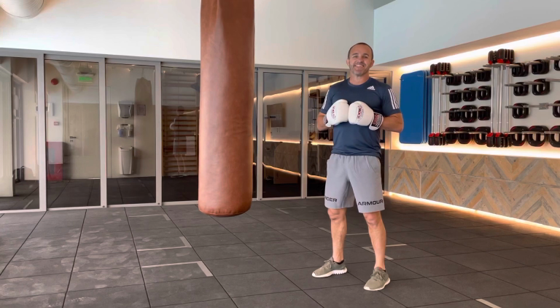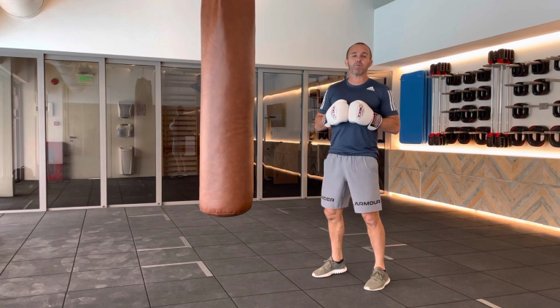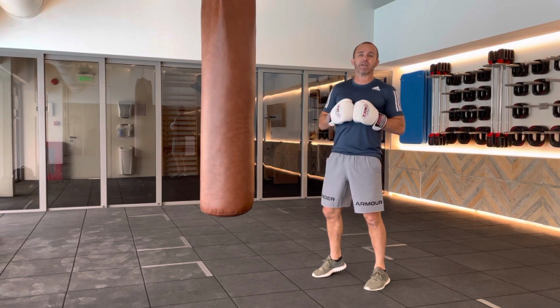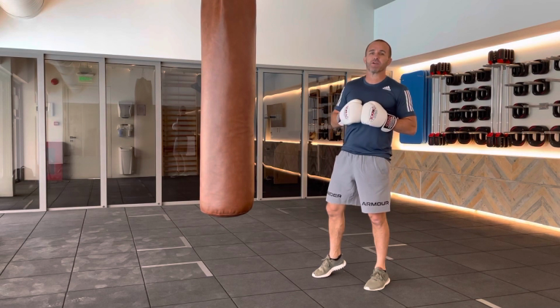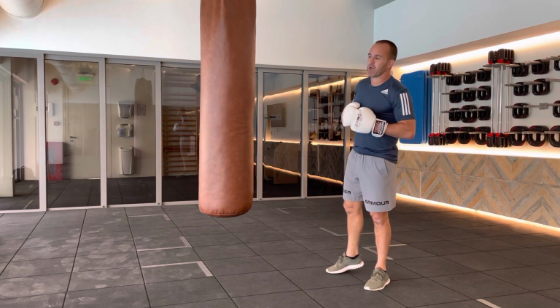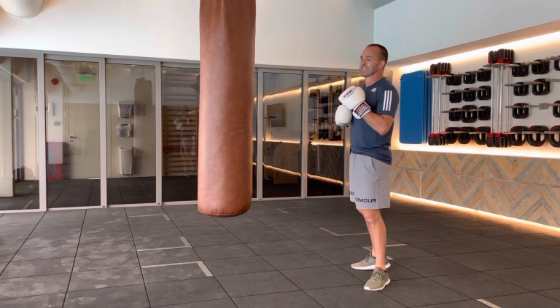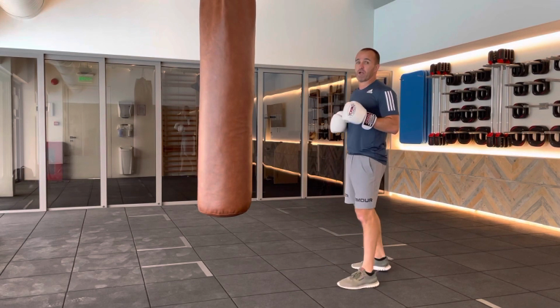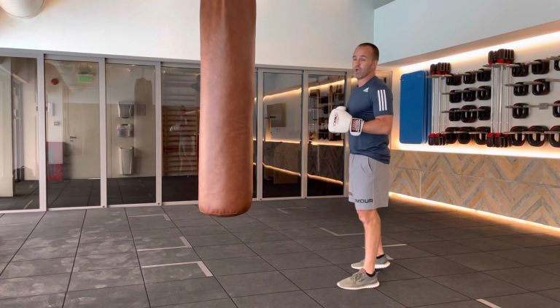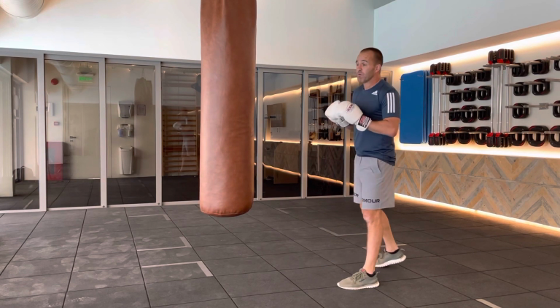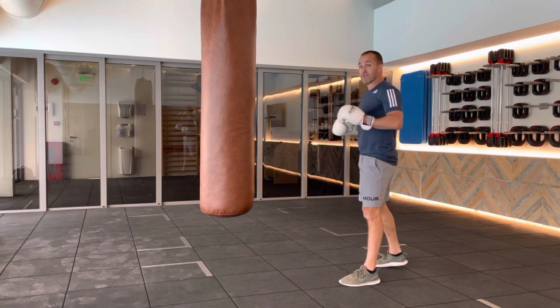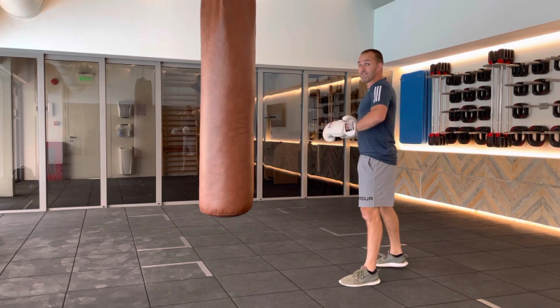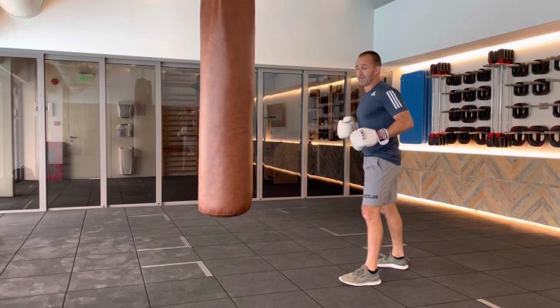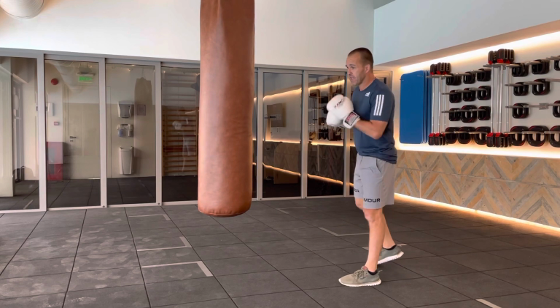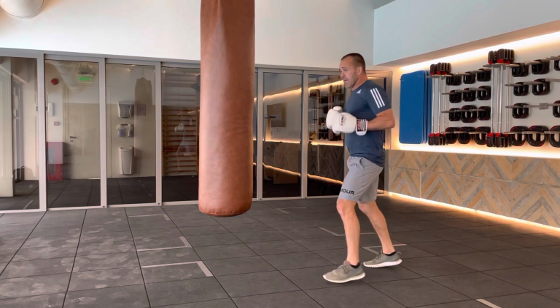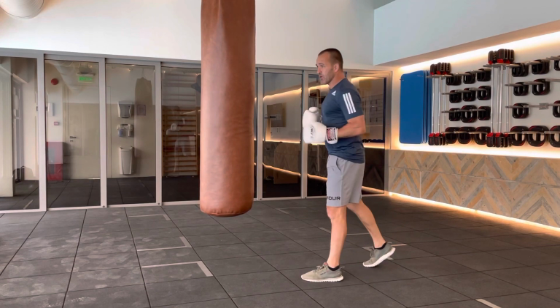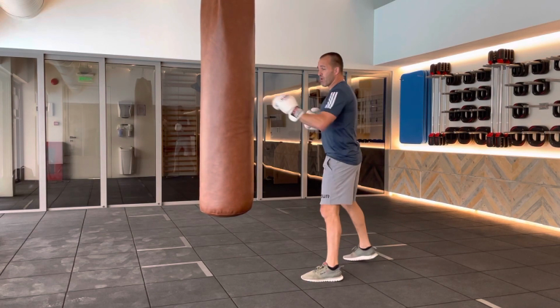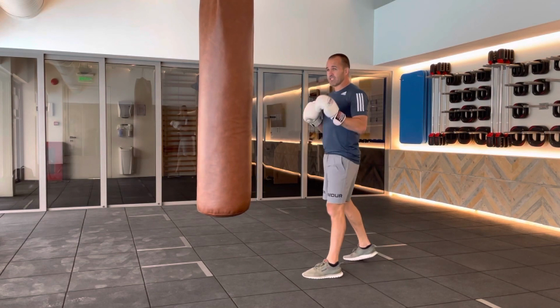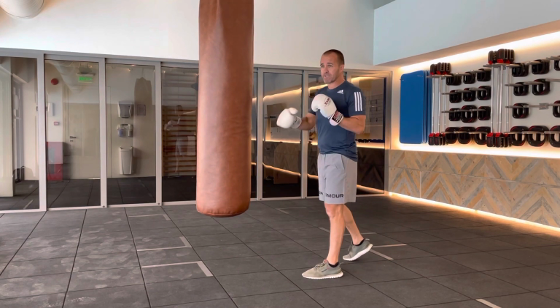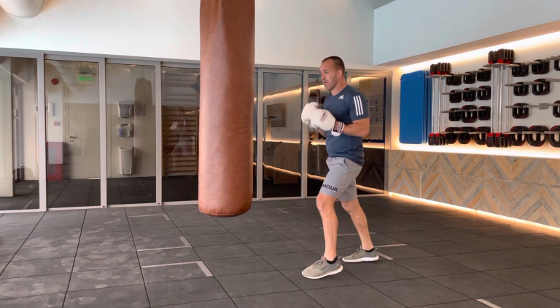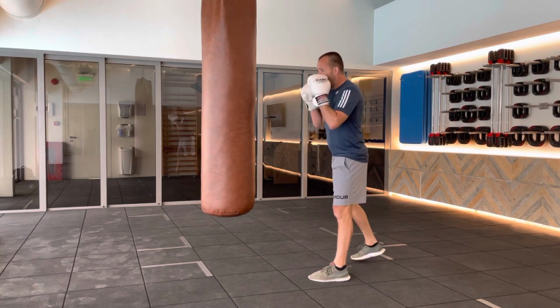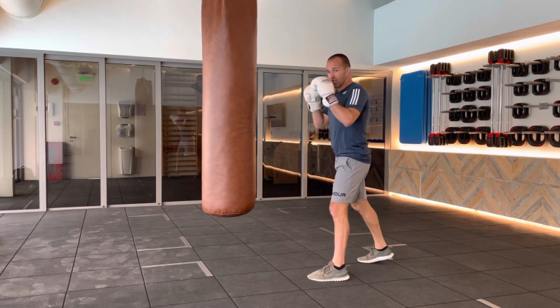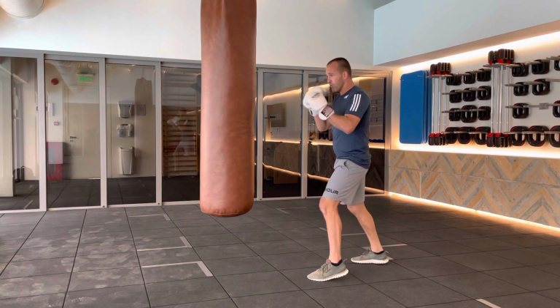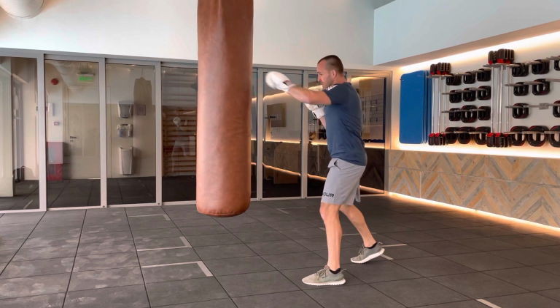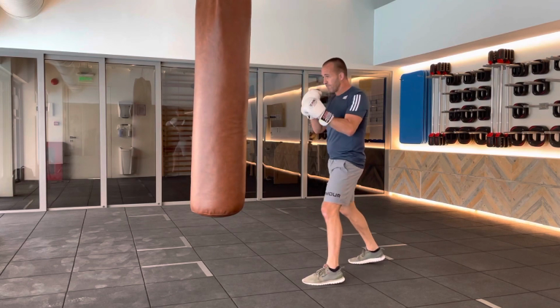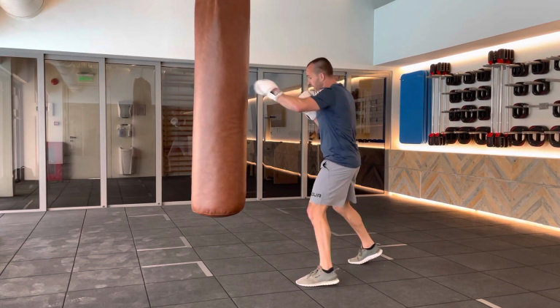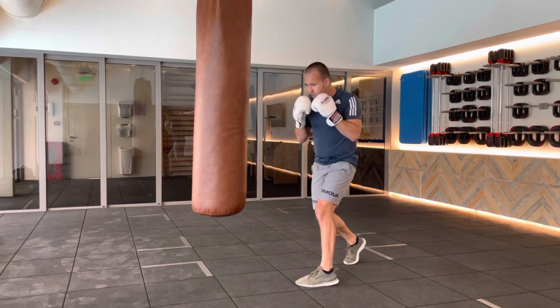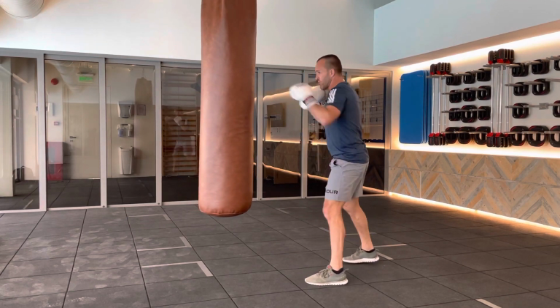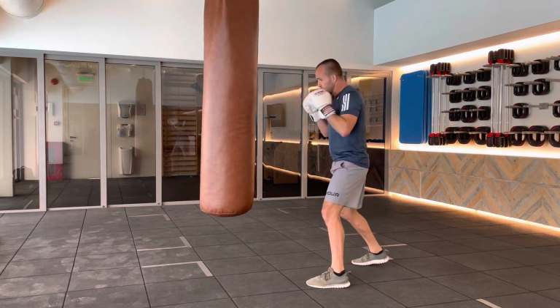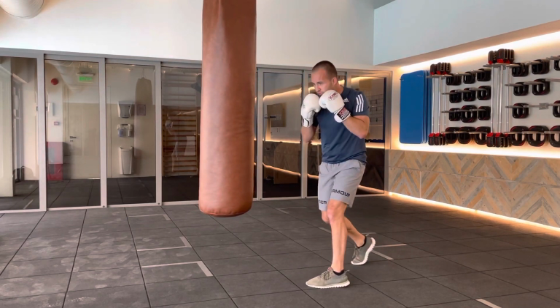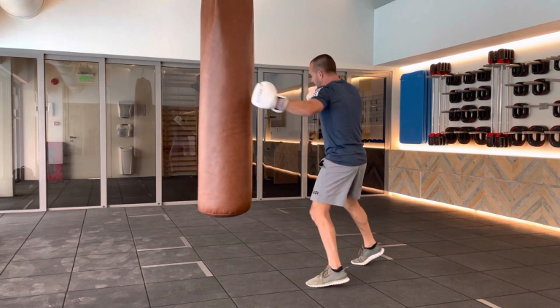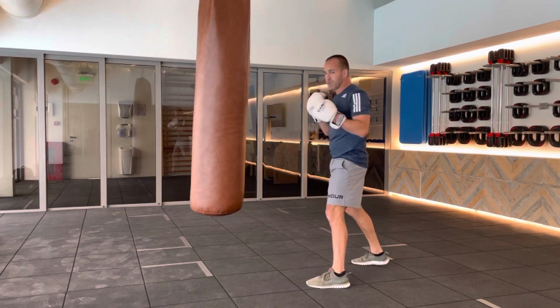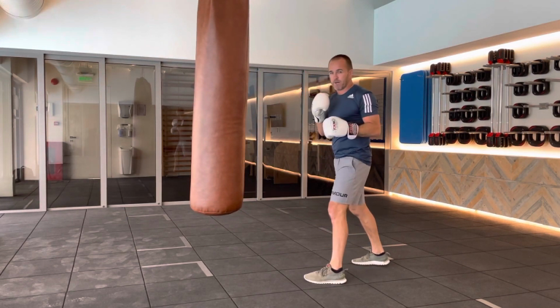The next two punch combination we're going to do, we're going to work the same side combo, which means we're going to go left to the left. A little bit more advanced than the opposites. What I want you to remember when this comes after your first one, we're going to do a little shoulder roll and come back with the next punch.